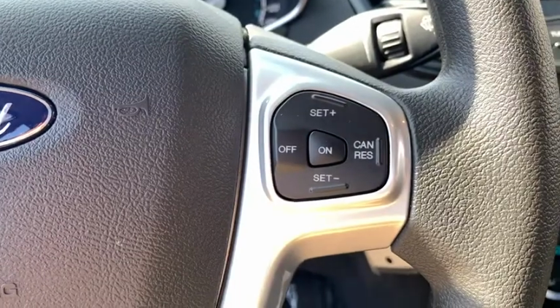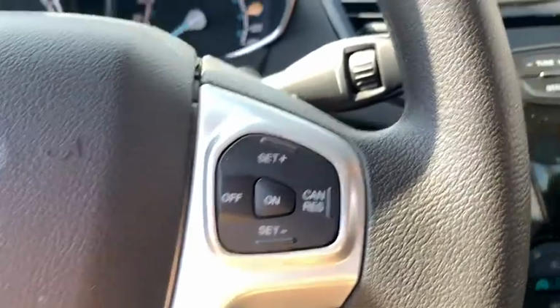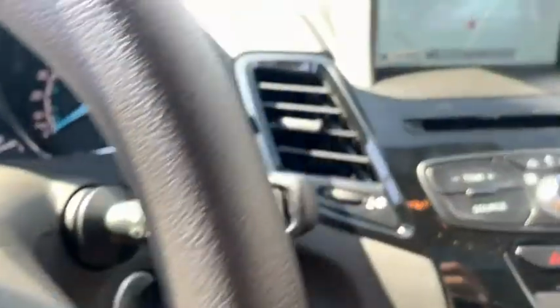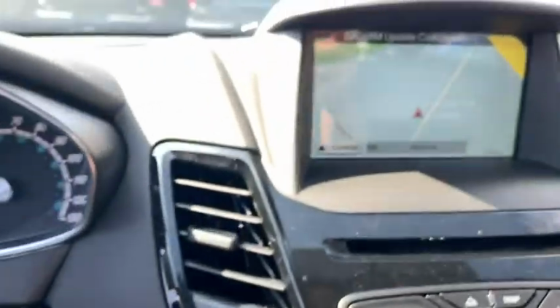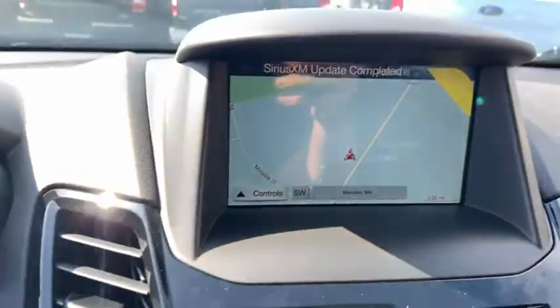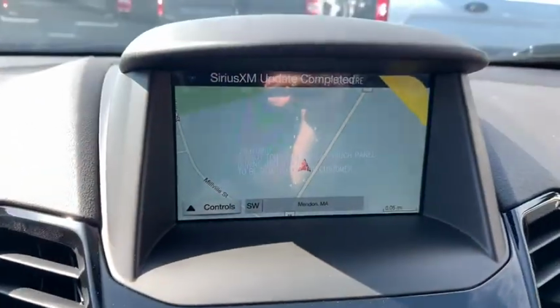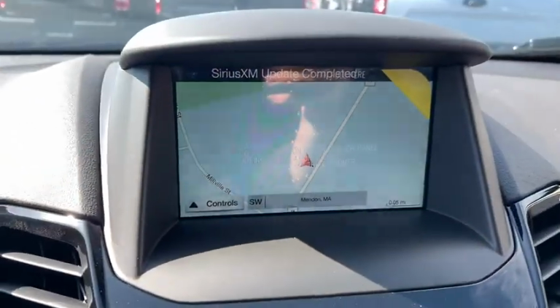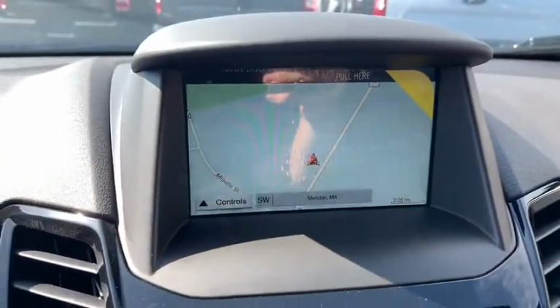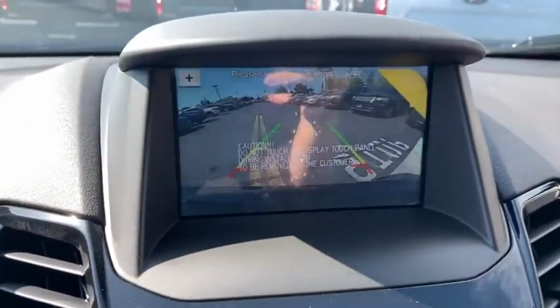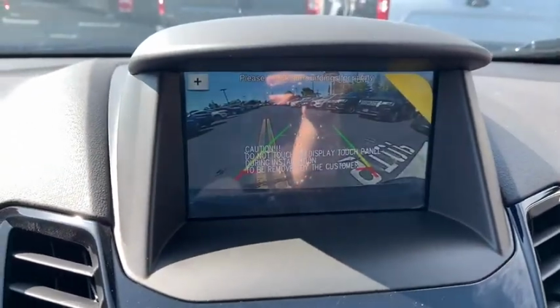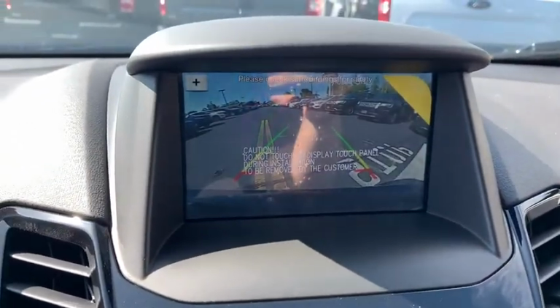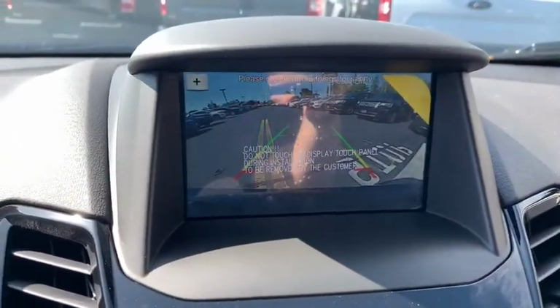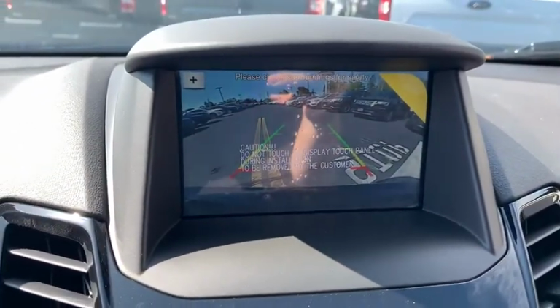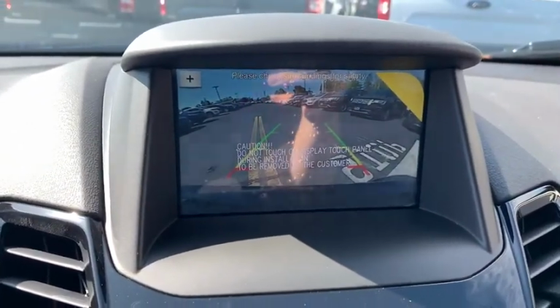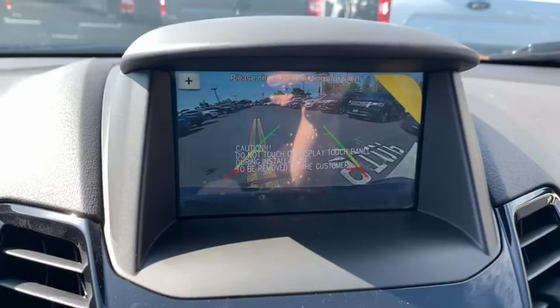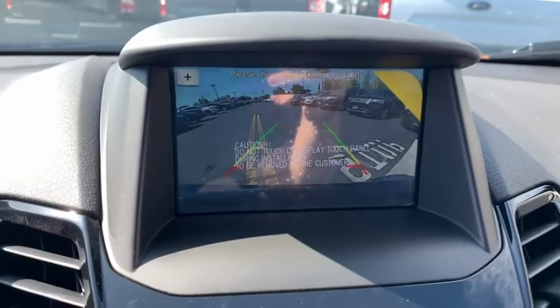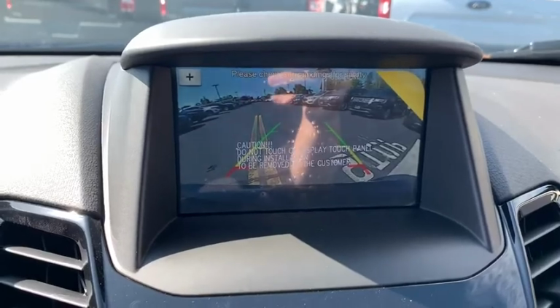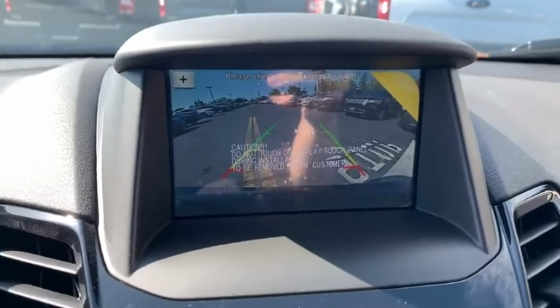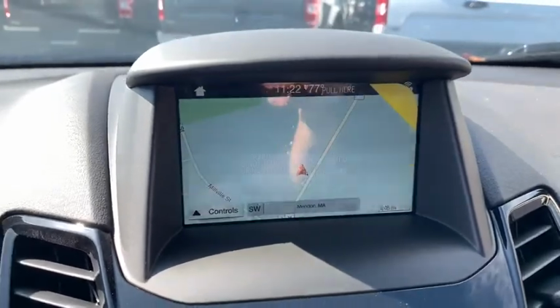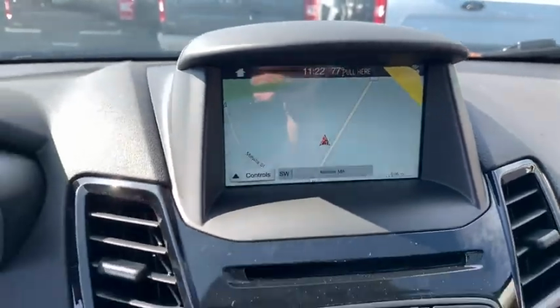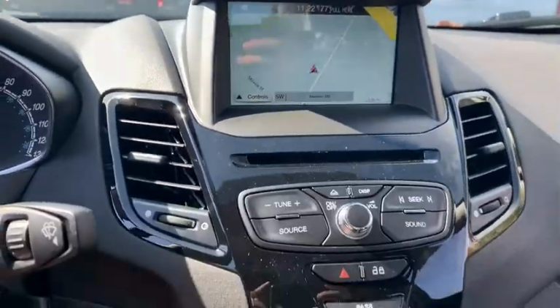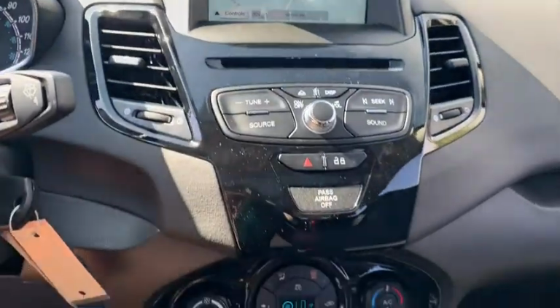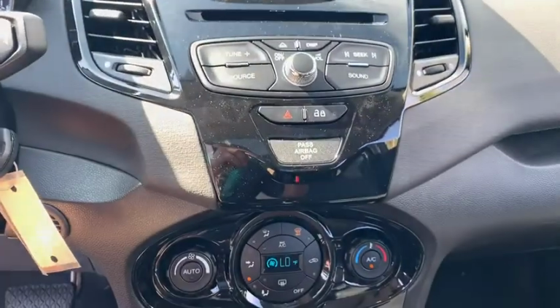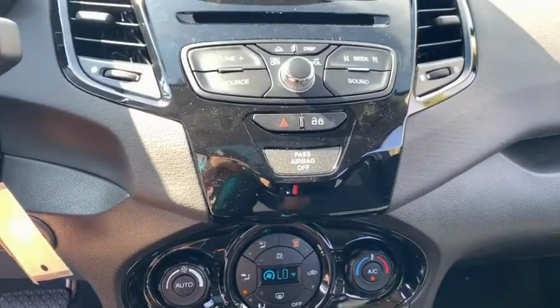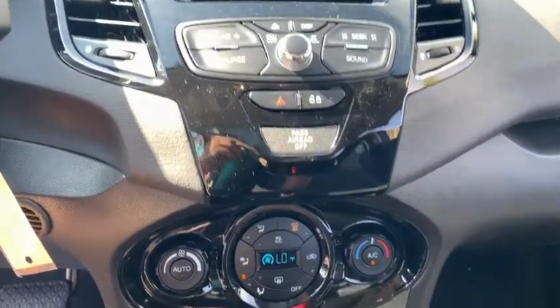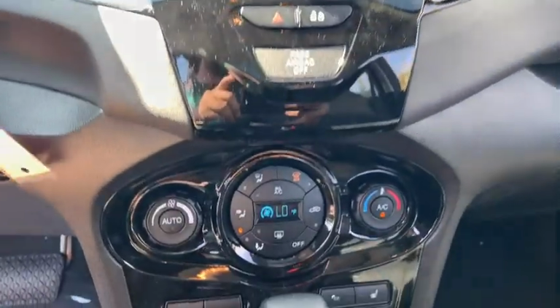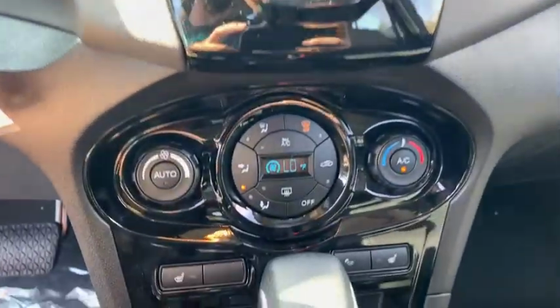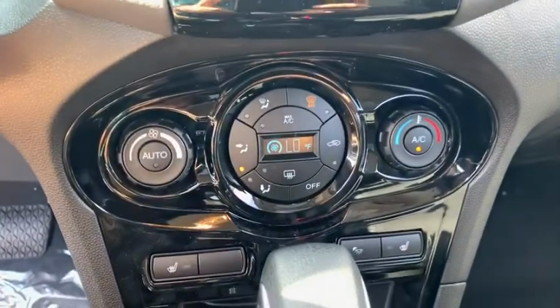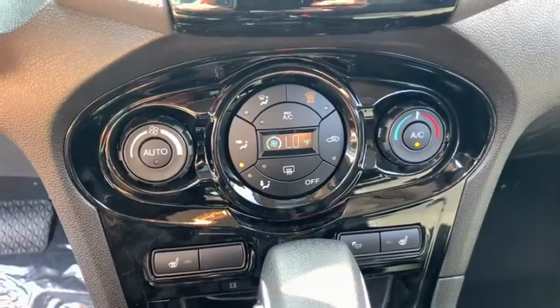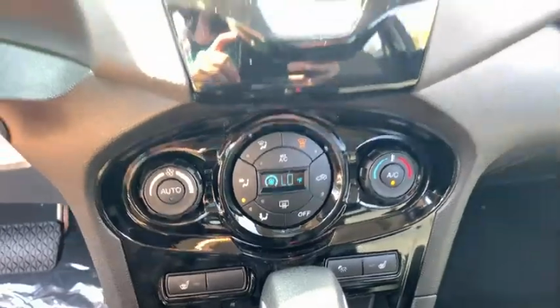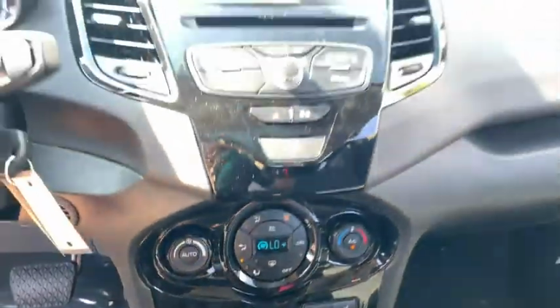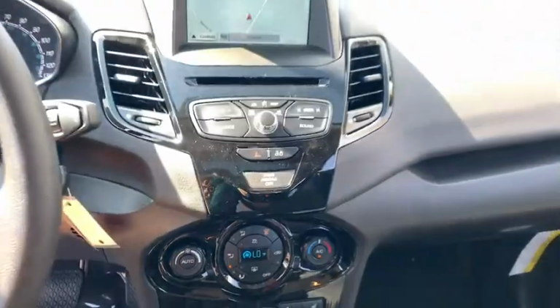Power windows, compass, security system, trip computer, rear window defroster, overhead console, remote keyless entry, brake assist, tachometer, power moonroof, front reading lamps.